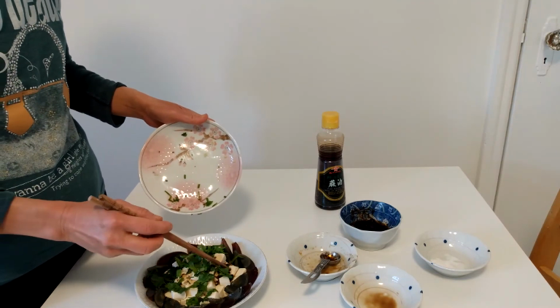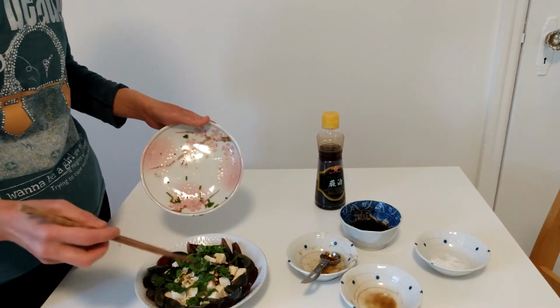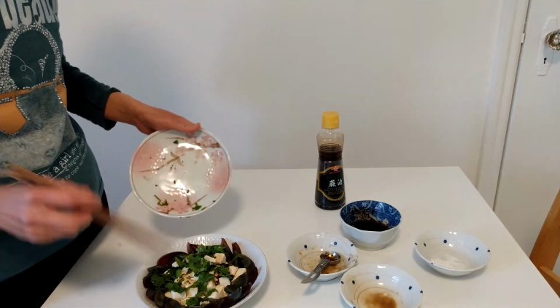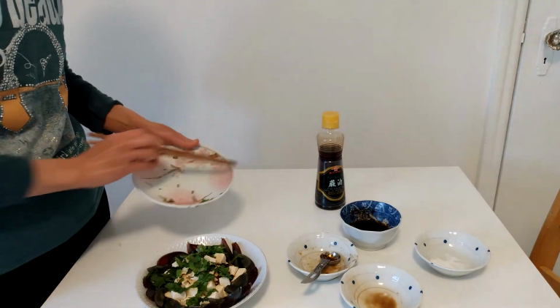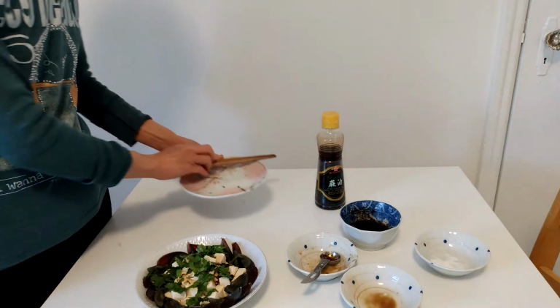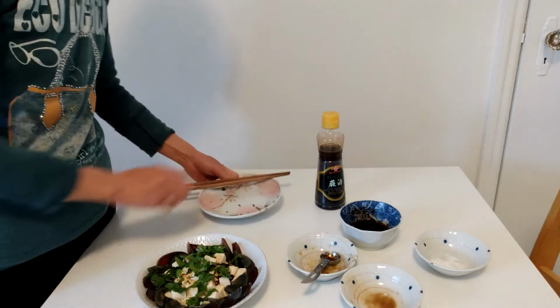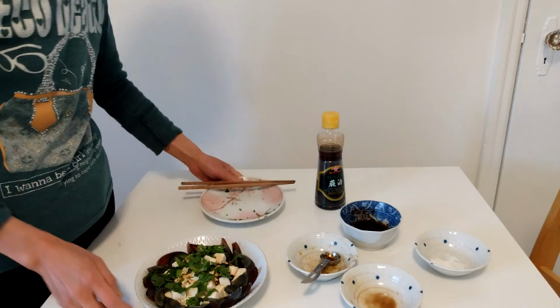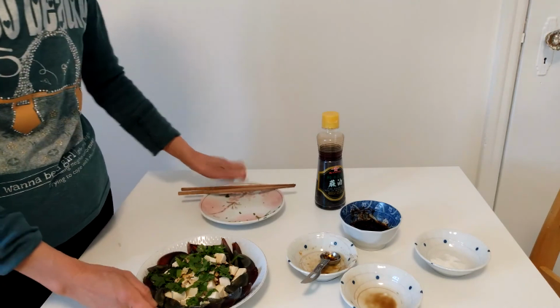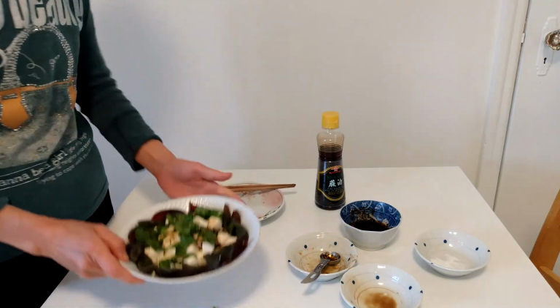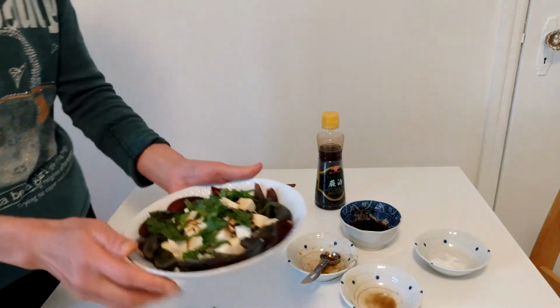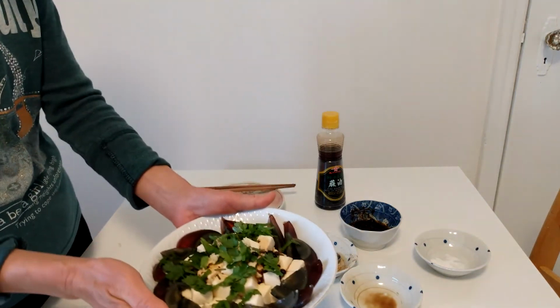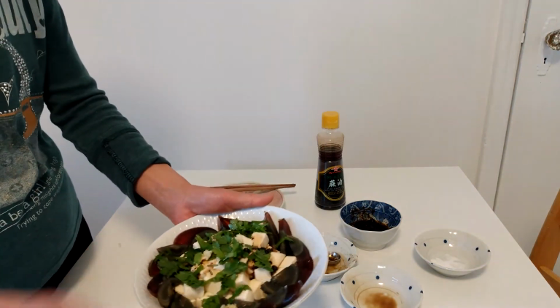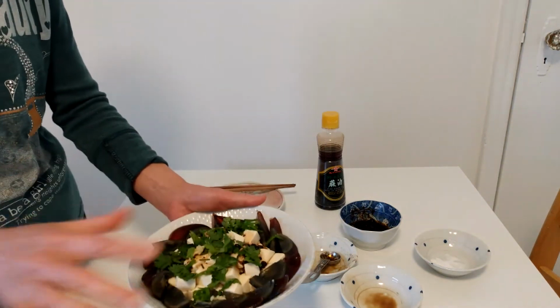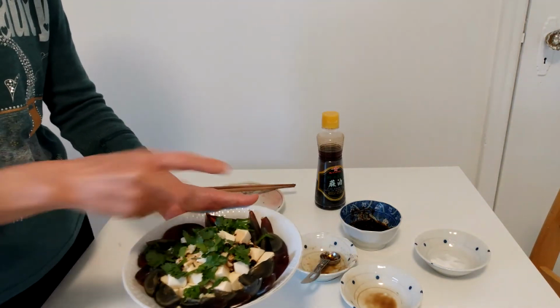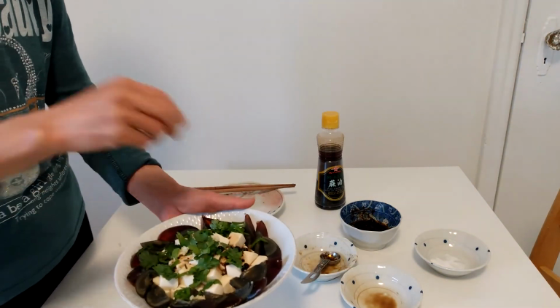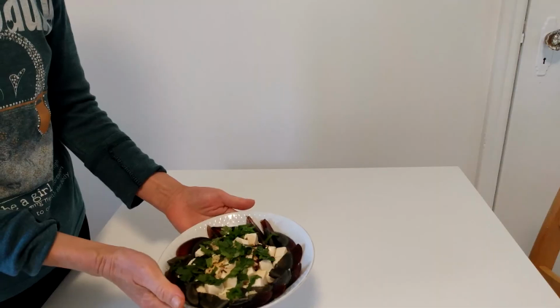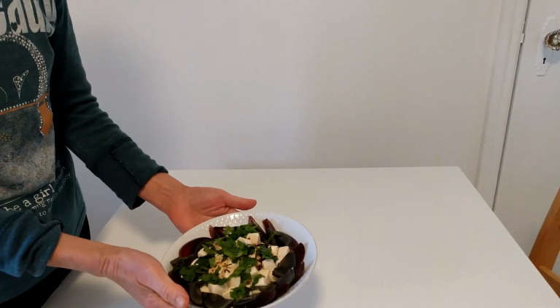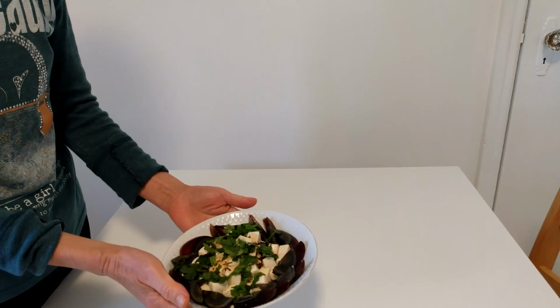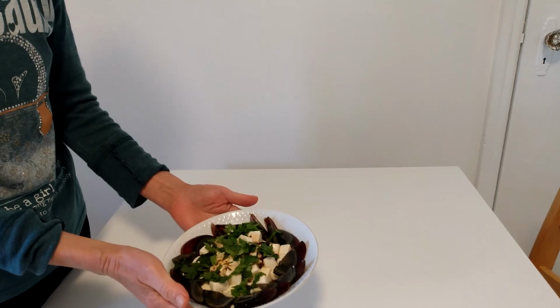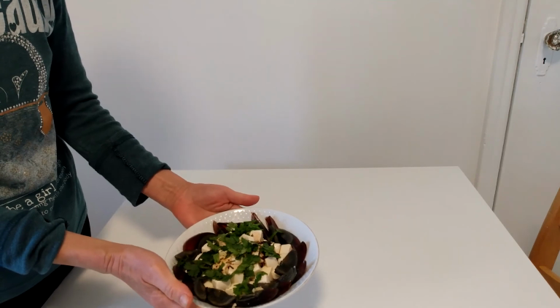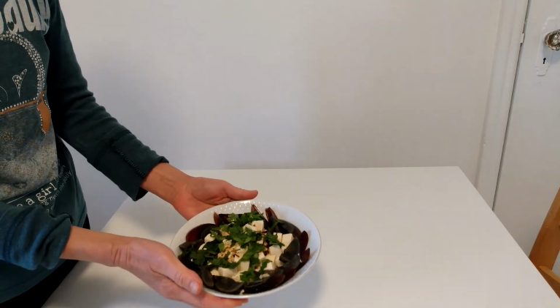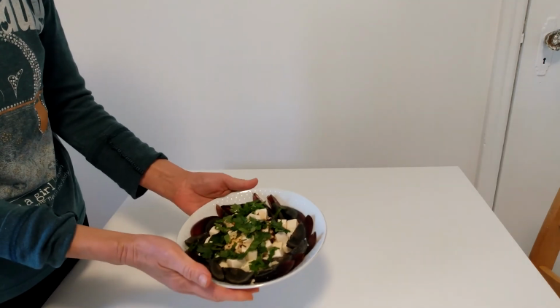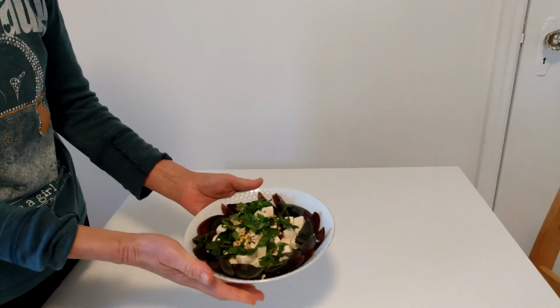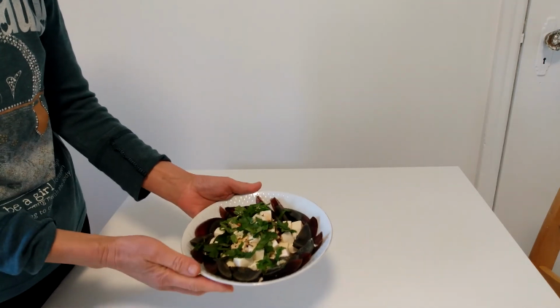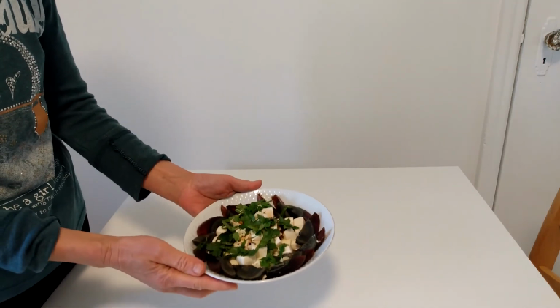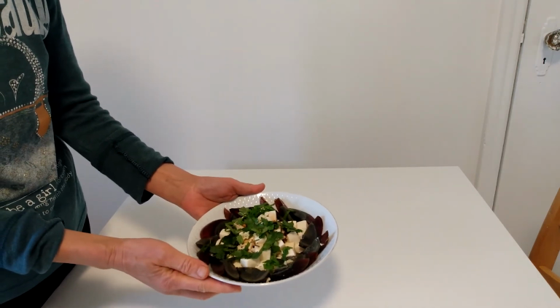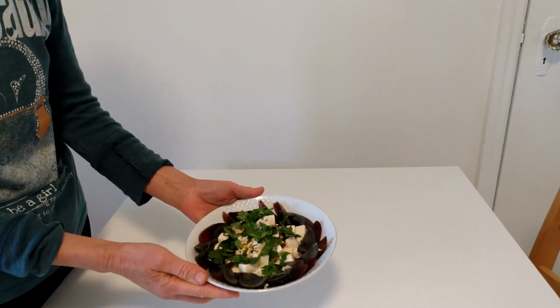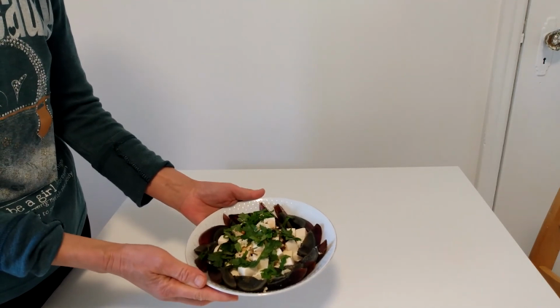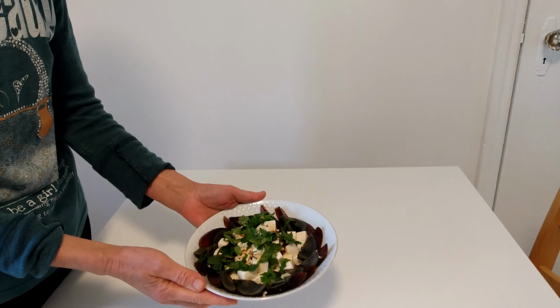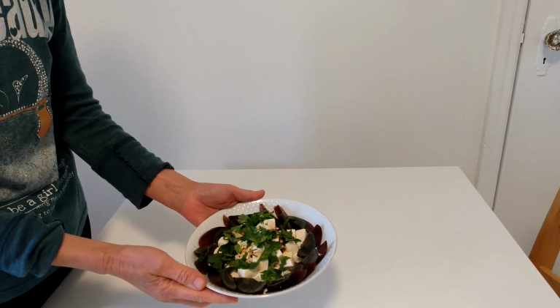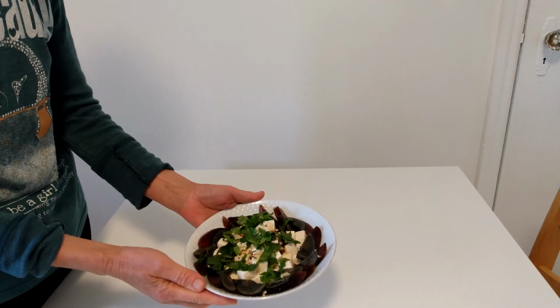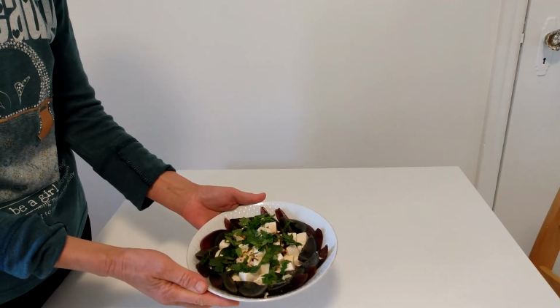So this is about this dish — it's complete. When you eat, you mix it. This is the final product. It's very delicious. I hope you can try this. Thank you for watching. Bye-bye!